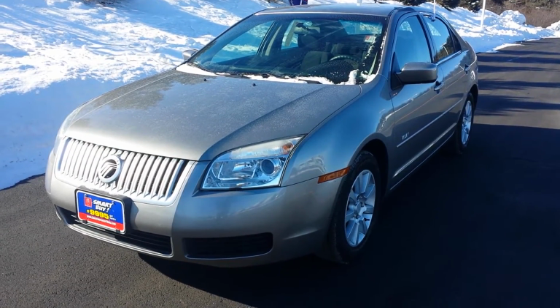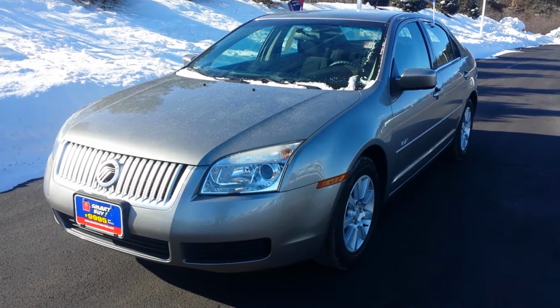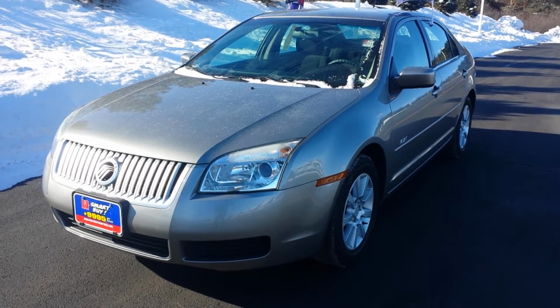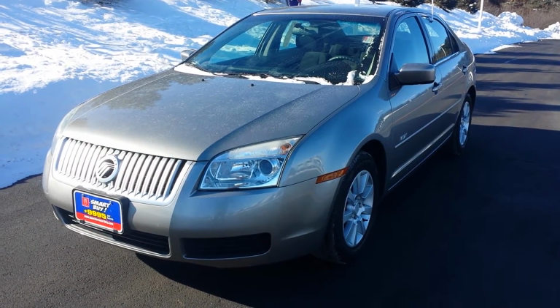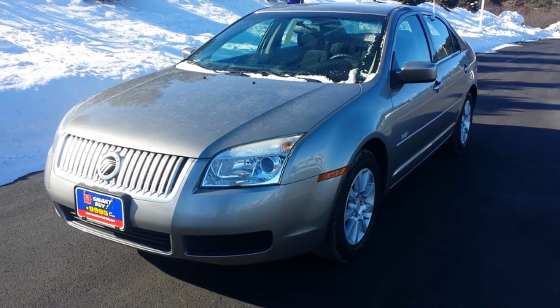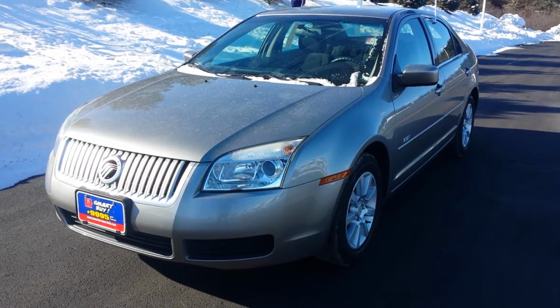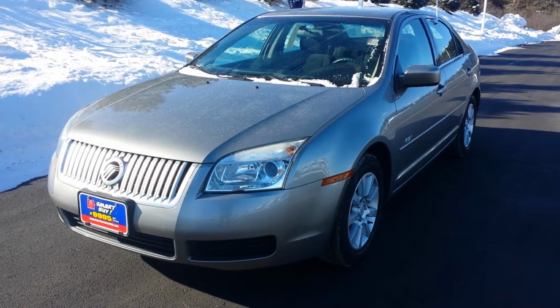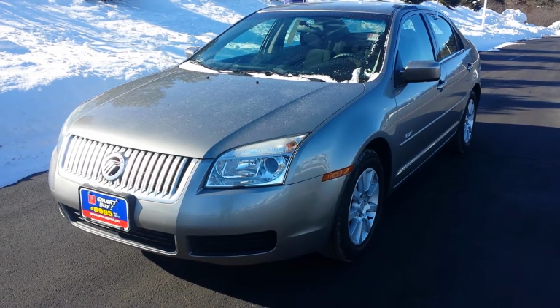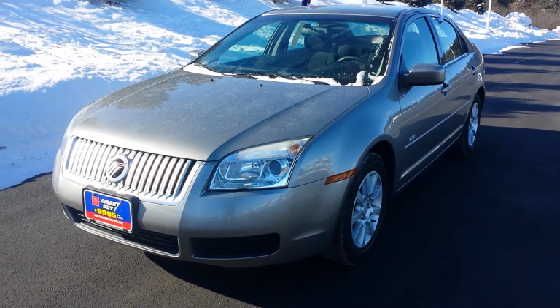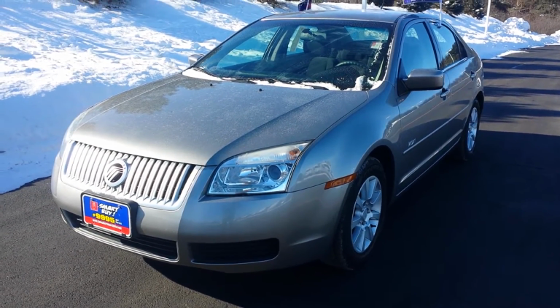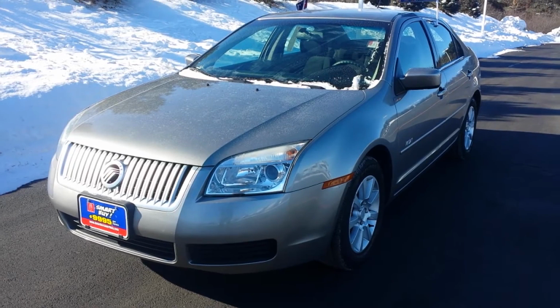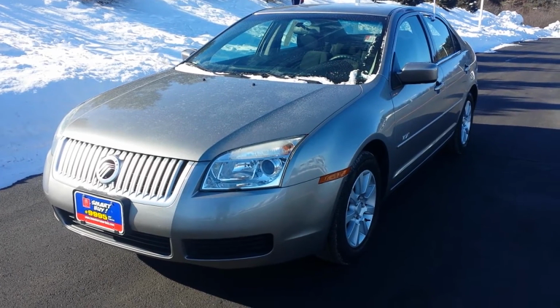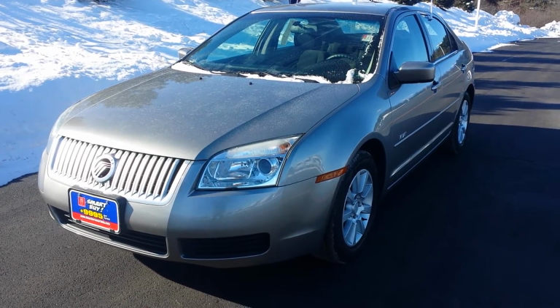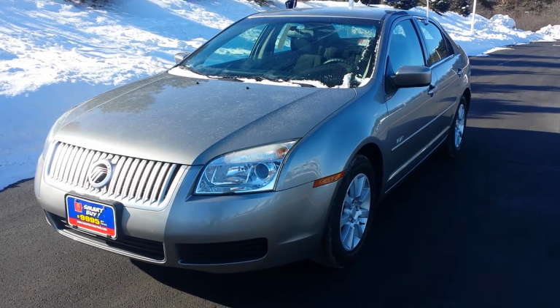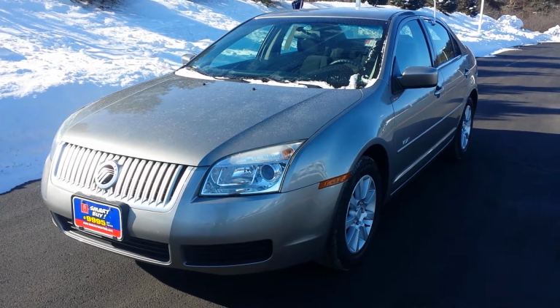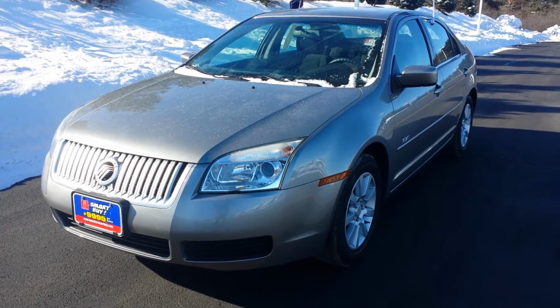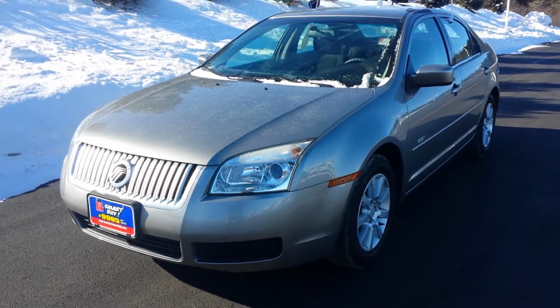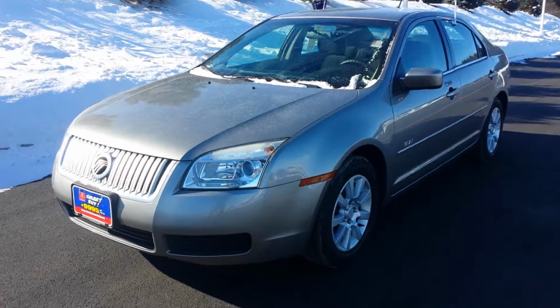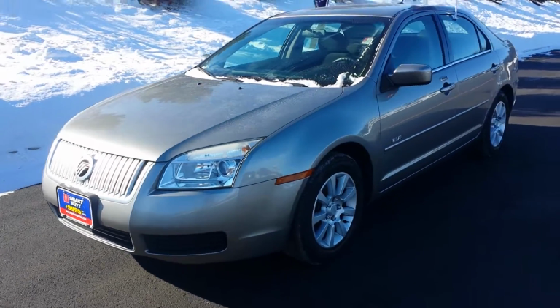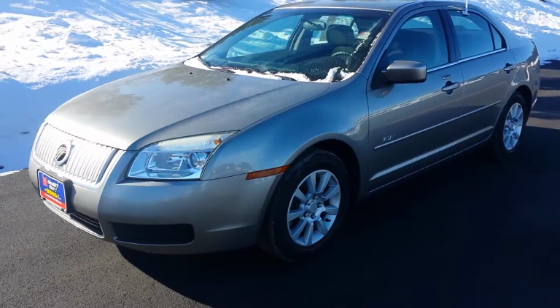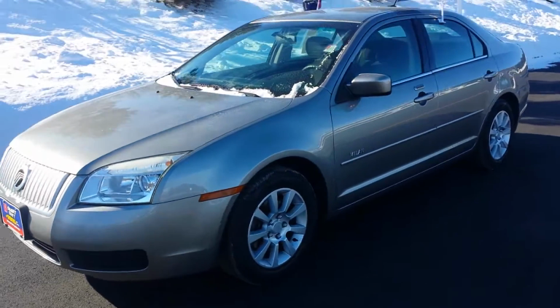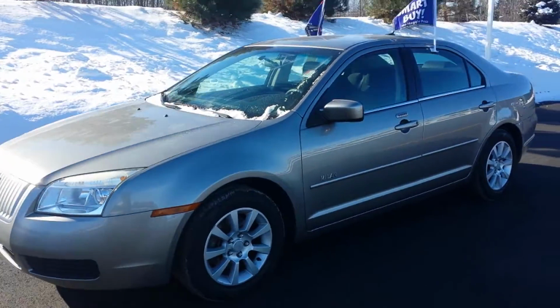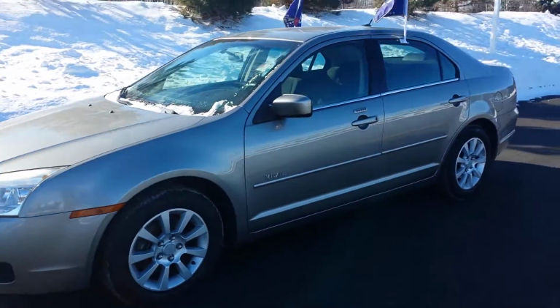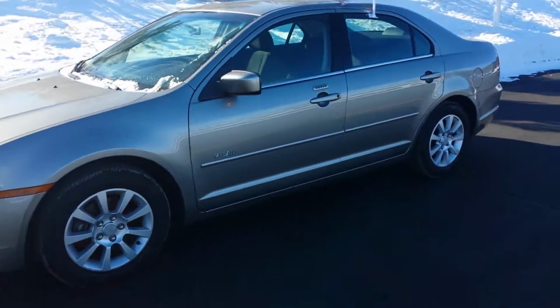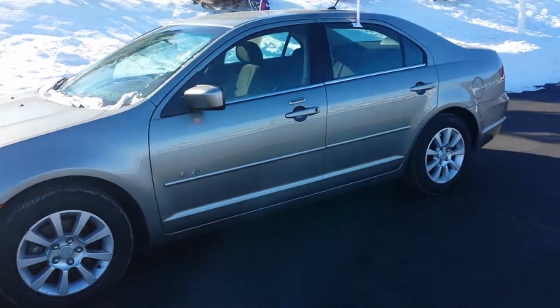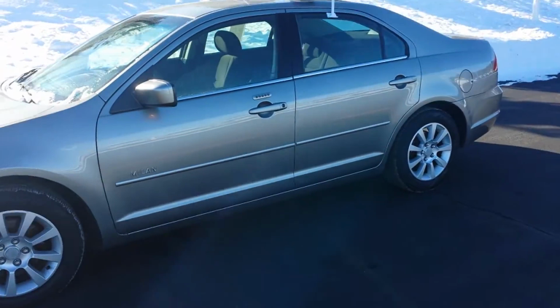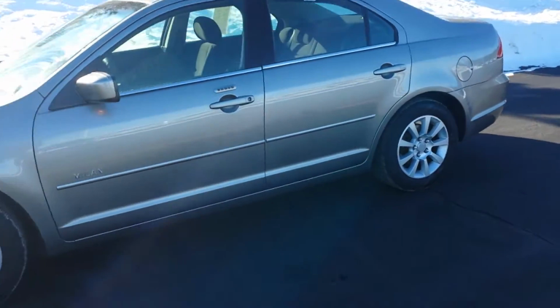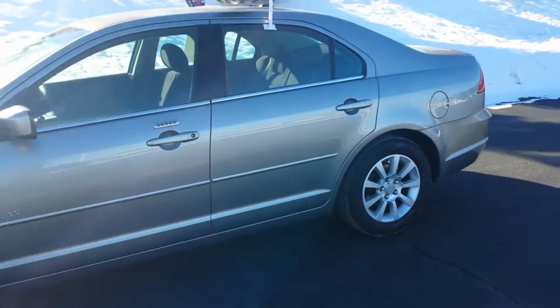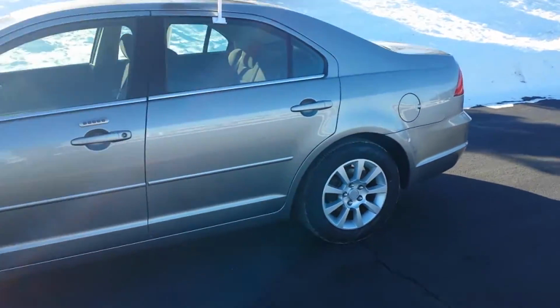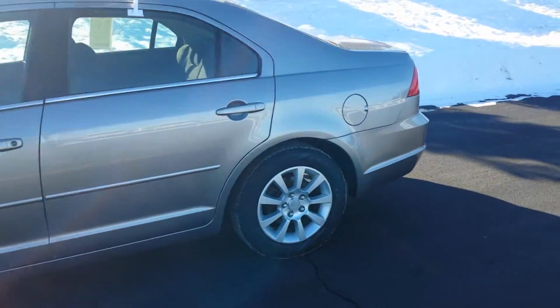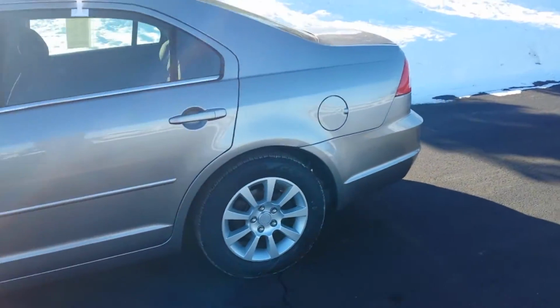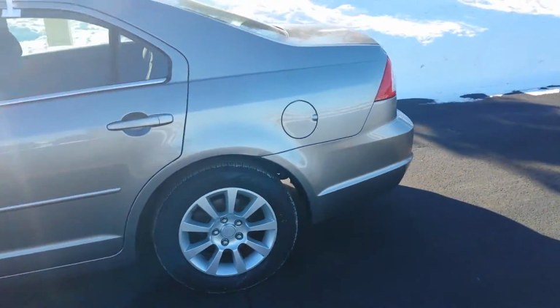Hello, my name is Ben Gumness and I'm here with the Mercury Milan. I wanted to quickly shoot you a video as opposed to just looking at pictures online. We're on the outside of the vehicle here for you.